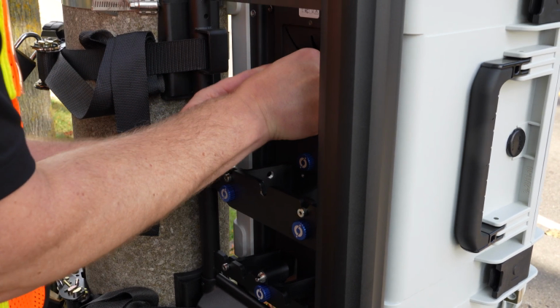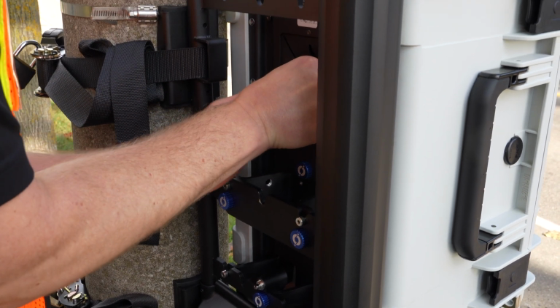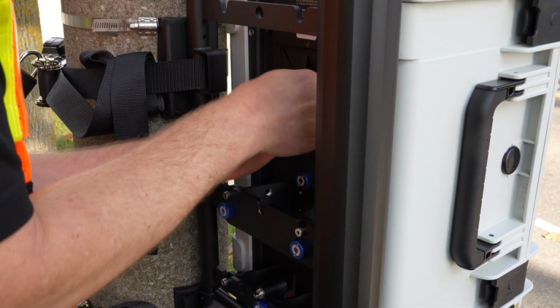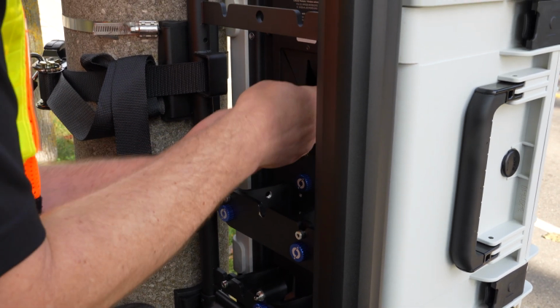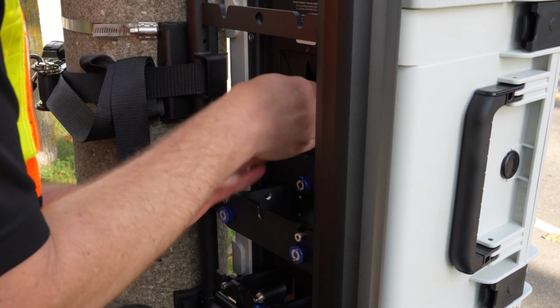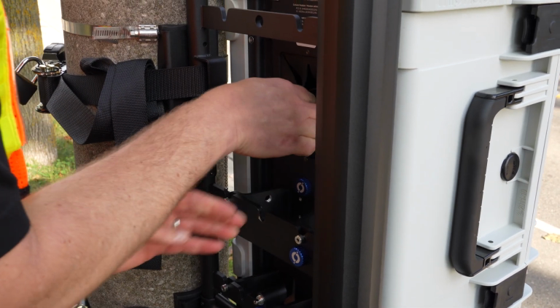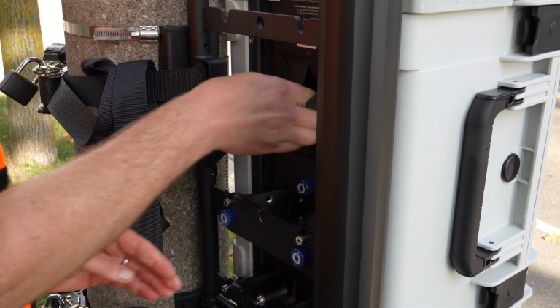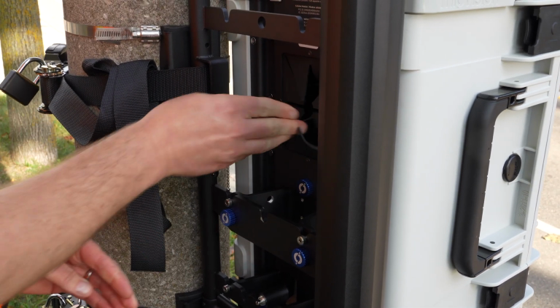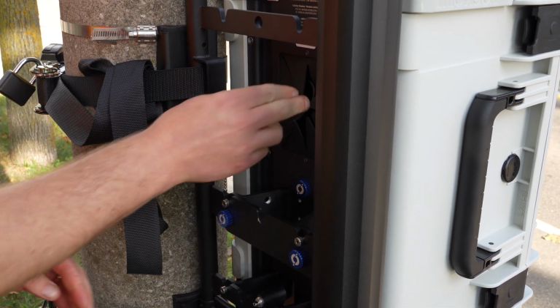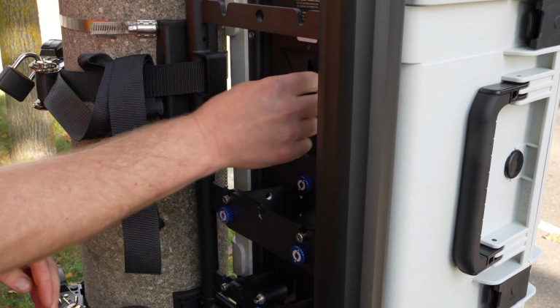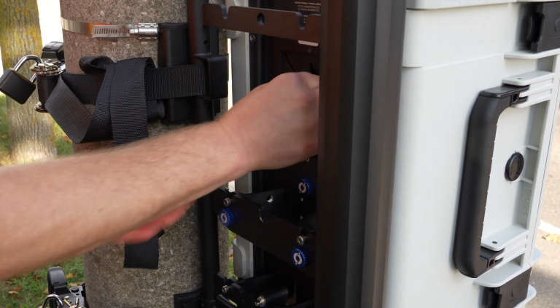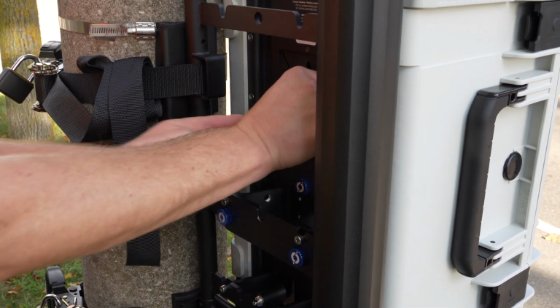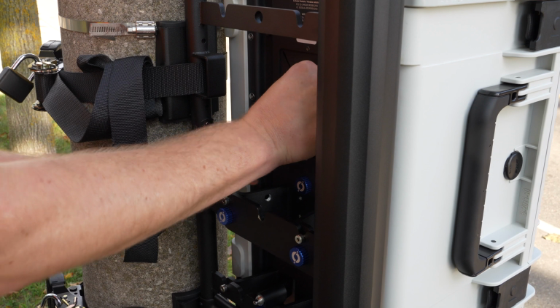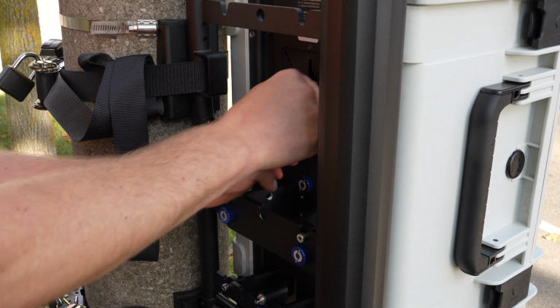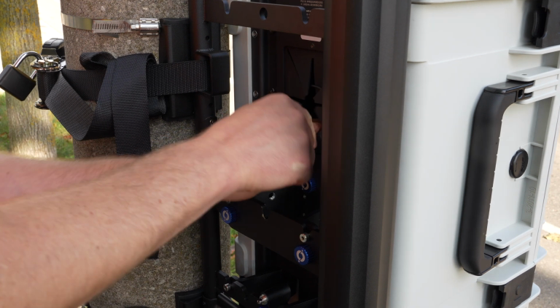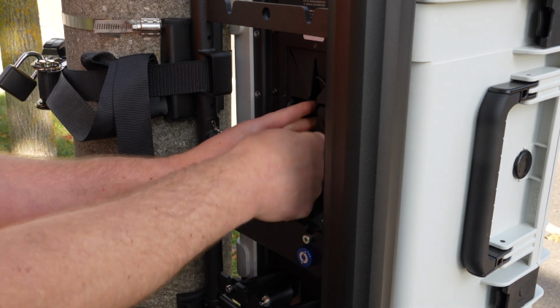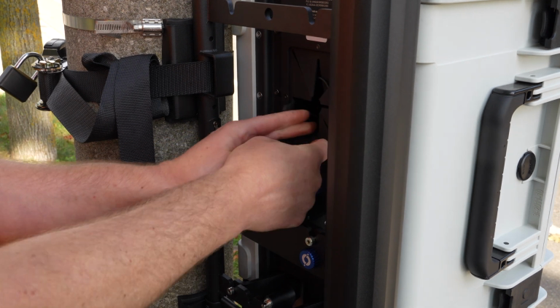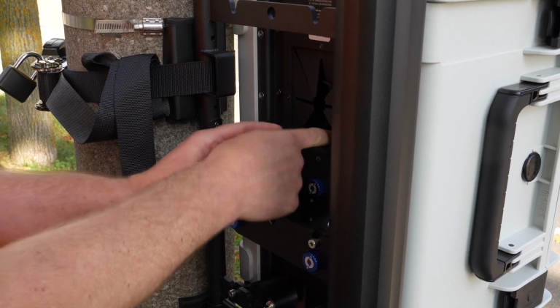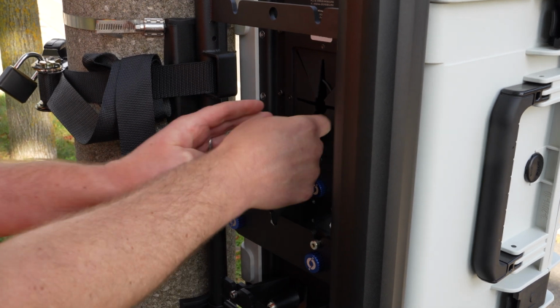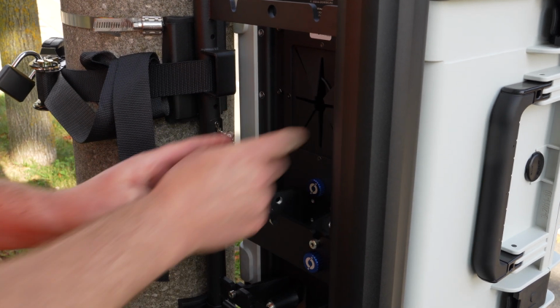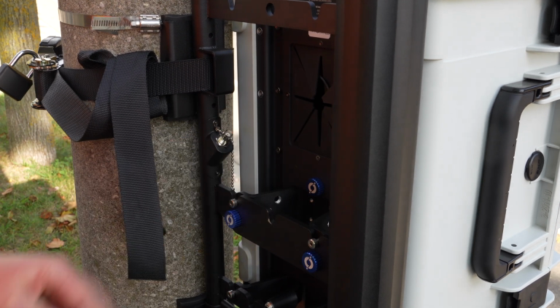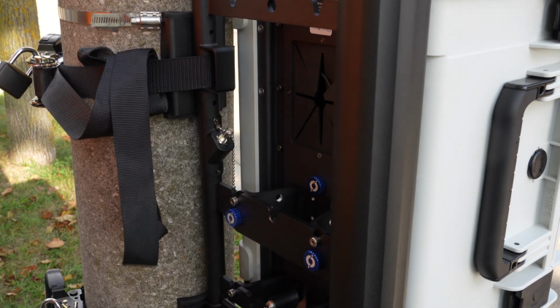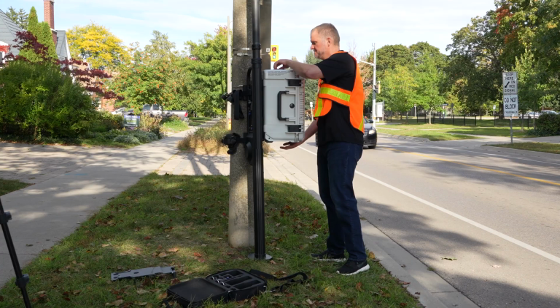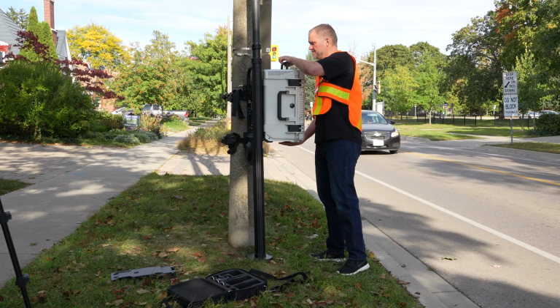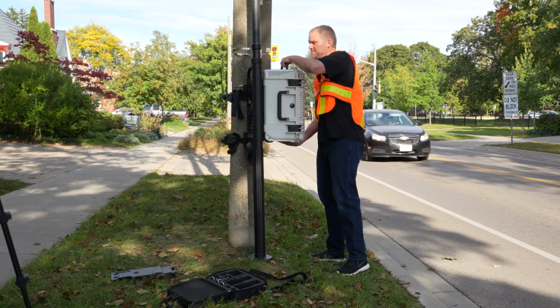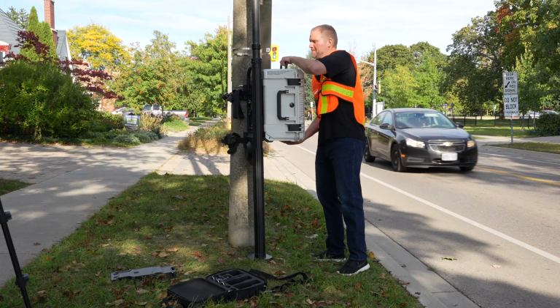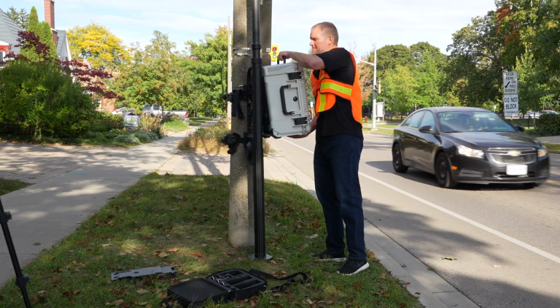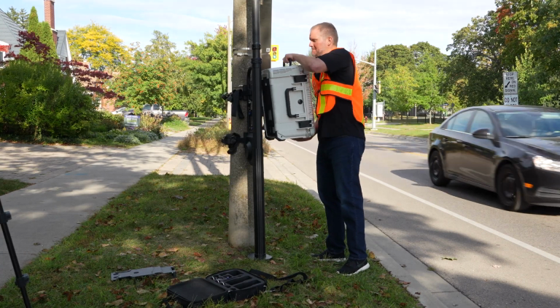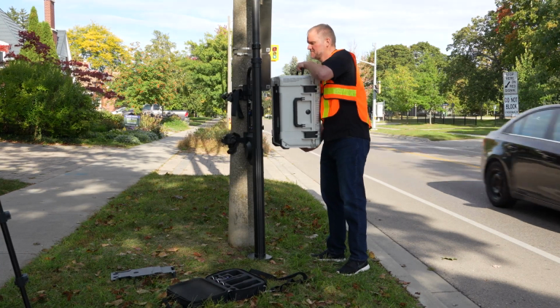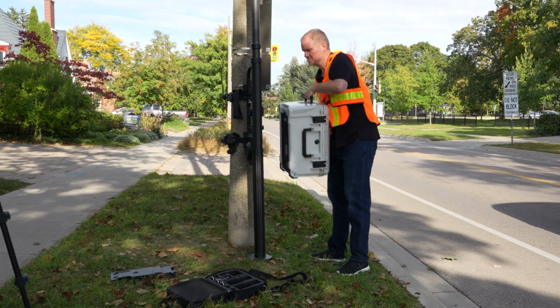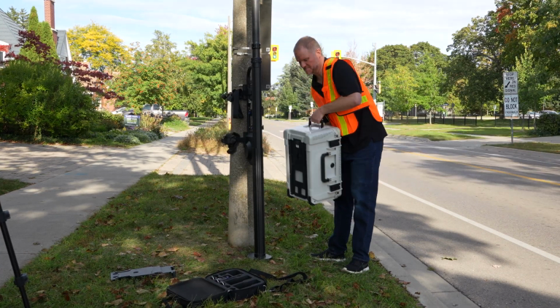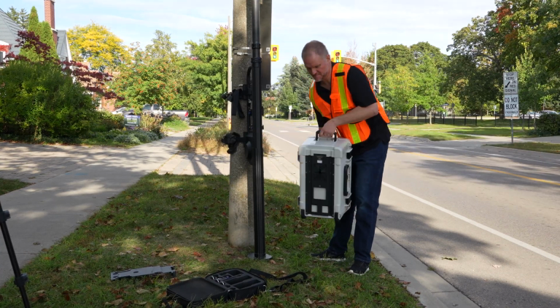Once the video patch cable is disconnected, tuck it back into the pocket on the back of the unit and detach the VCU from the pole mount.